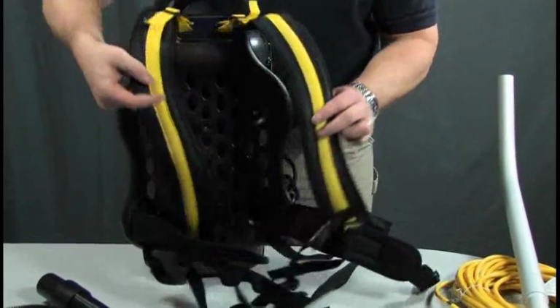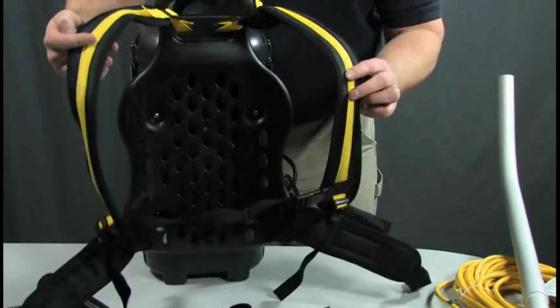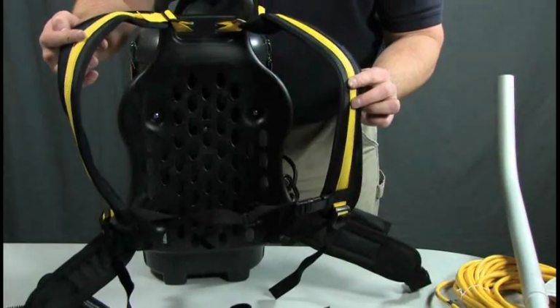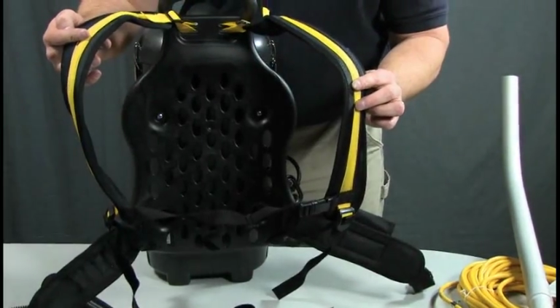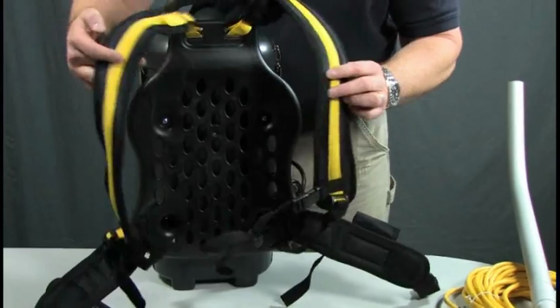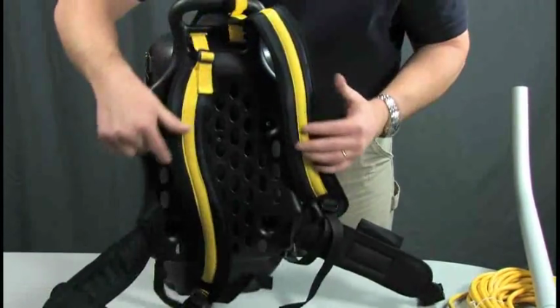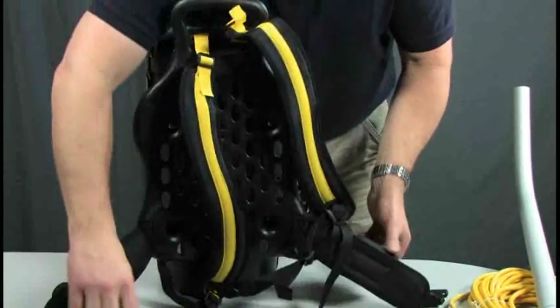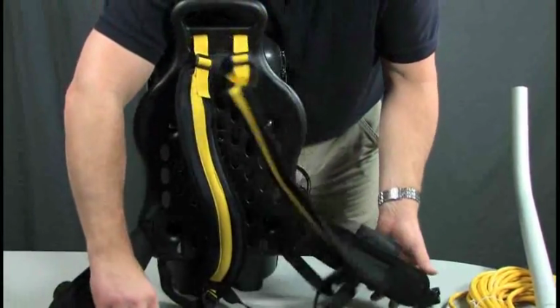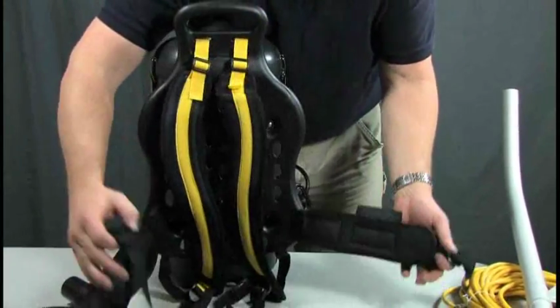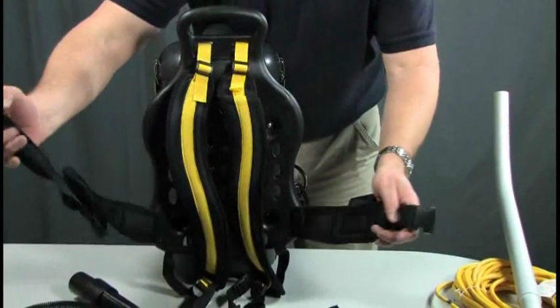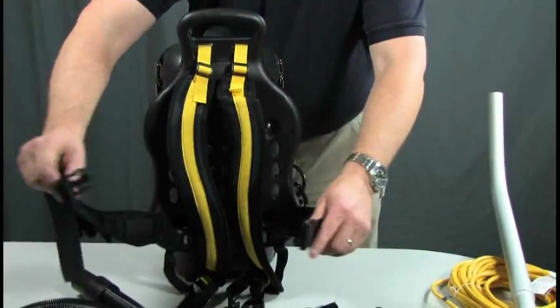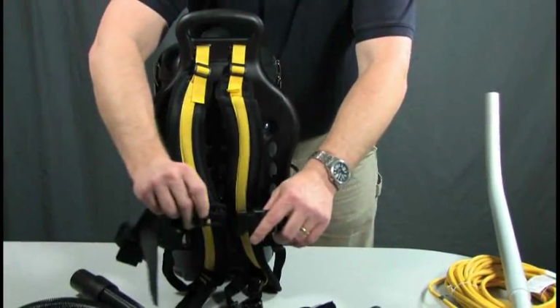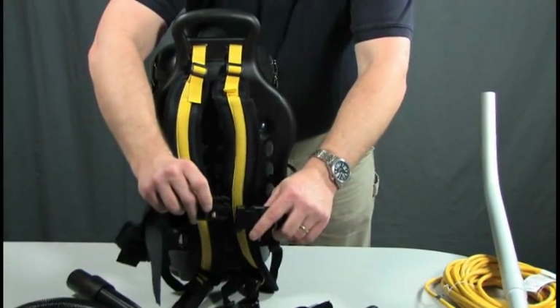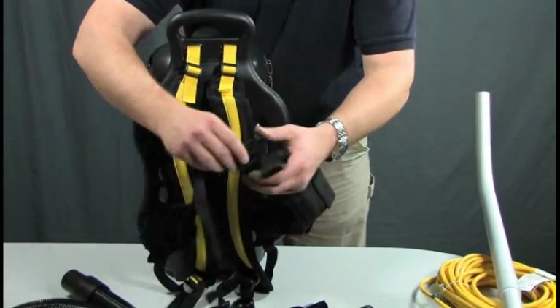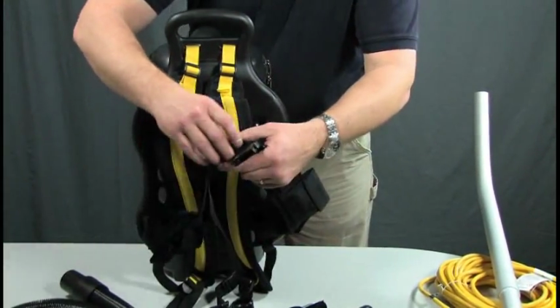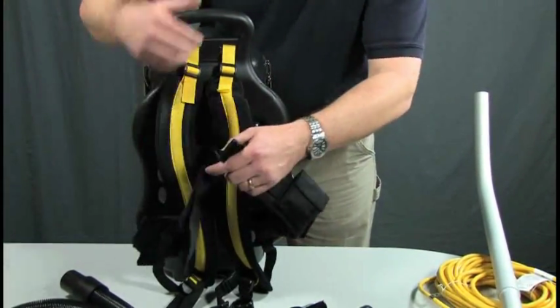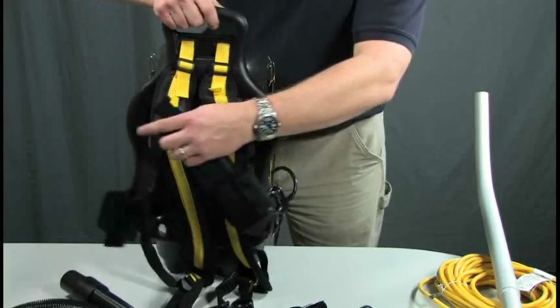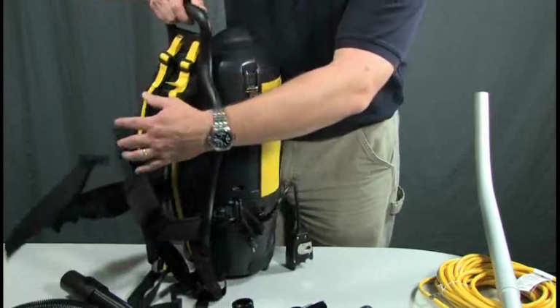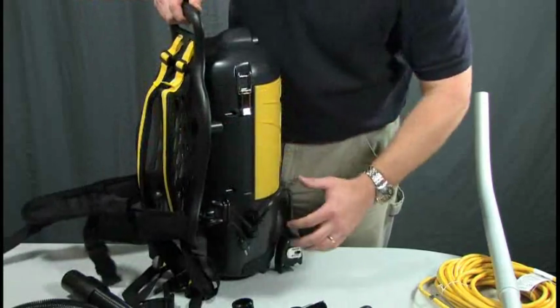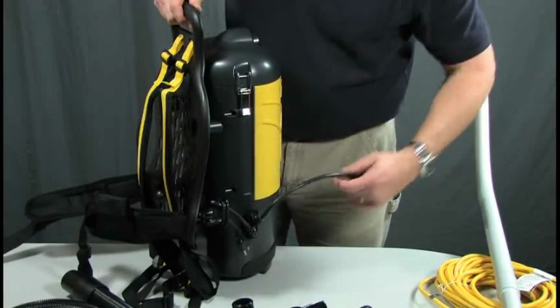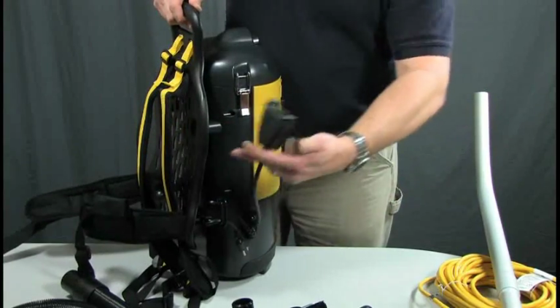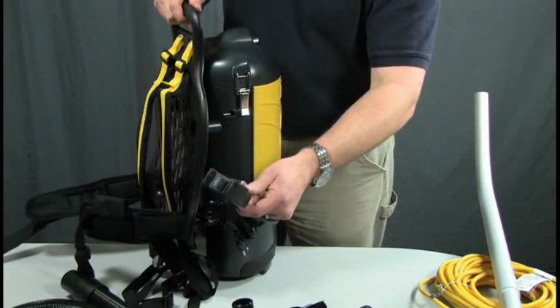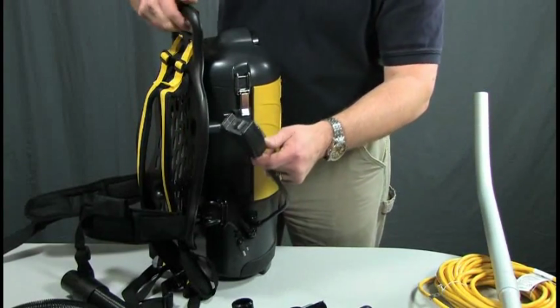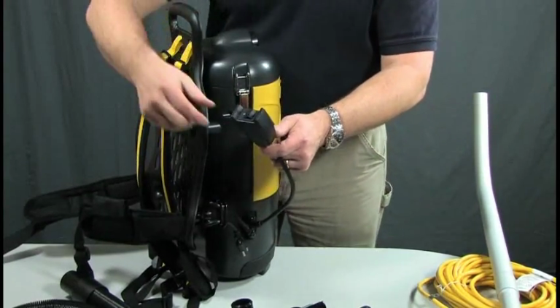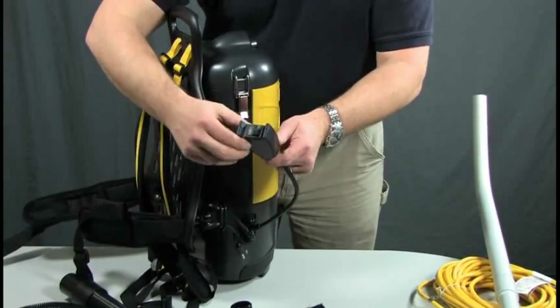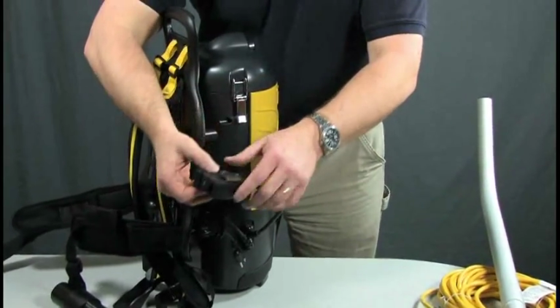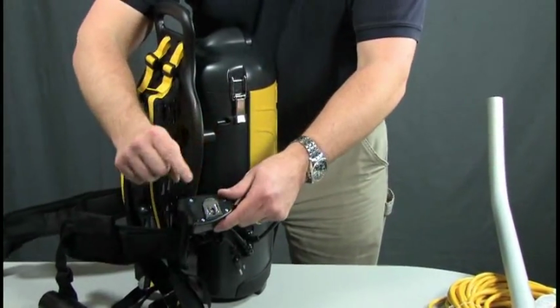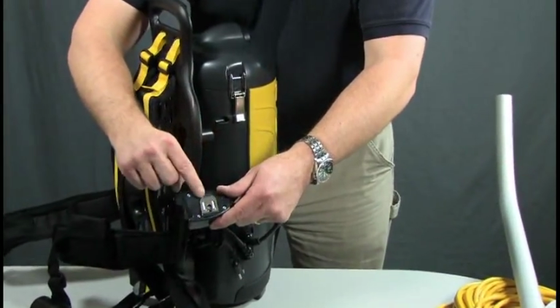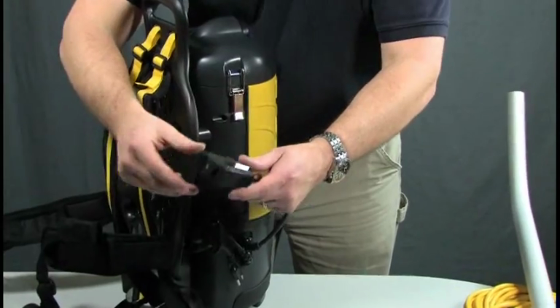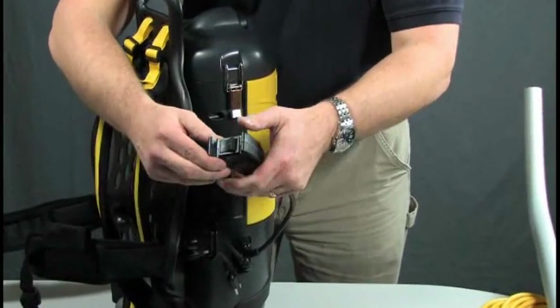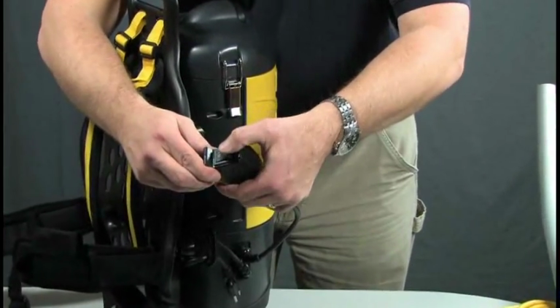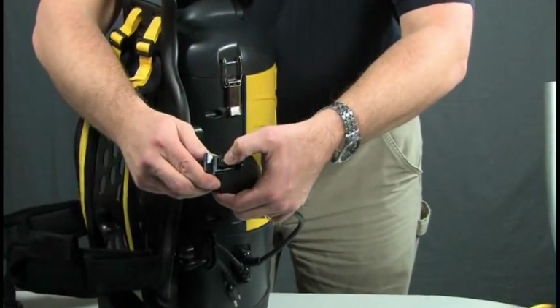We have our shoulder straps, and we also have the waist strap. This will hang at your side, and it can clip onto your belt. This is your on-off.